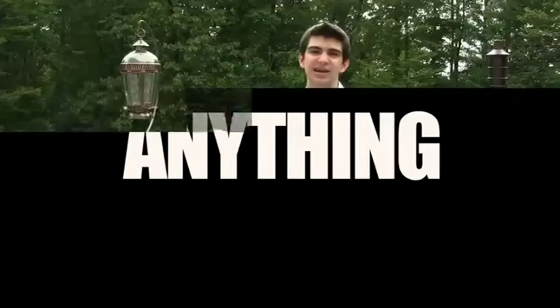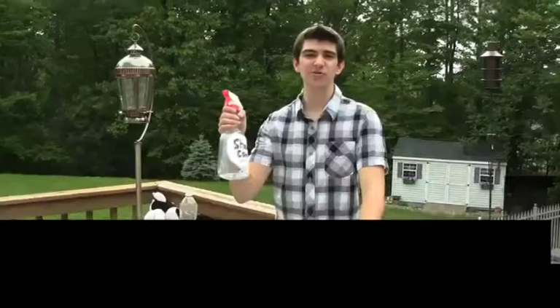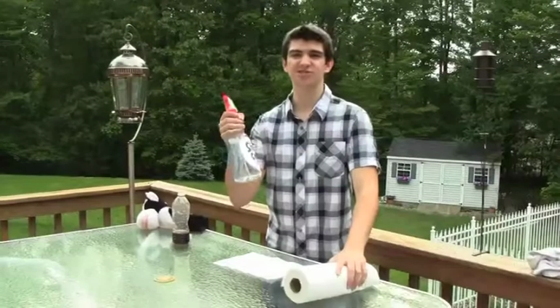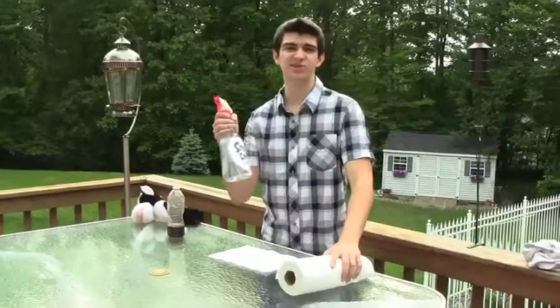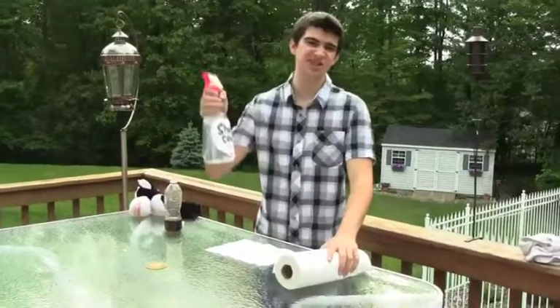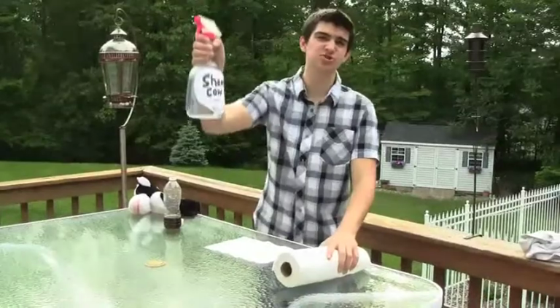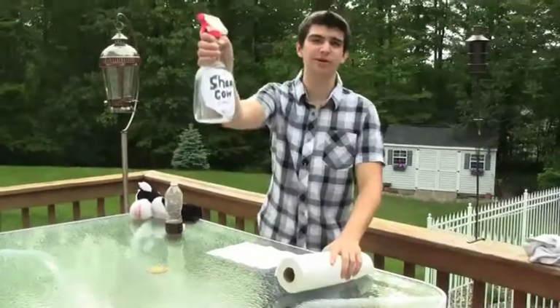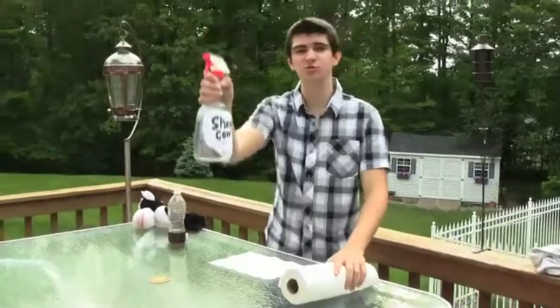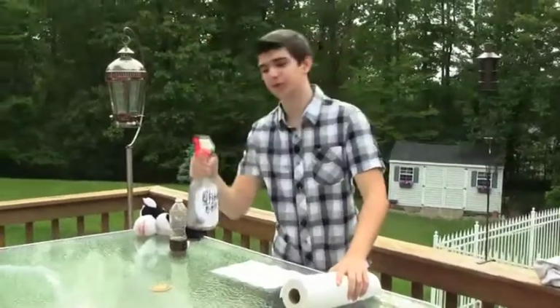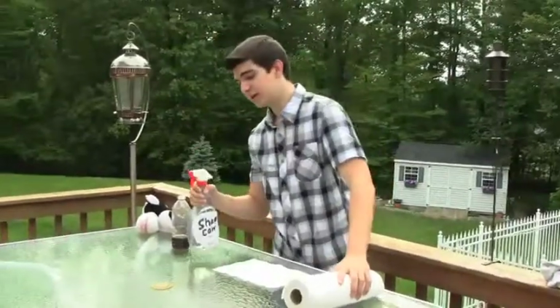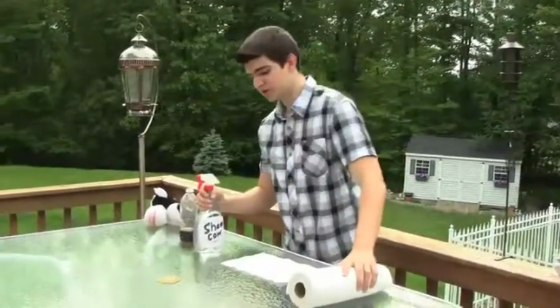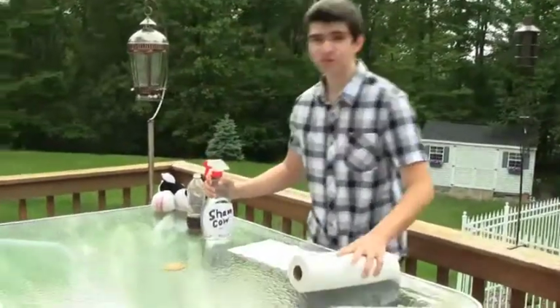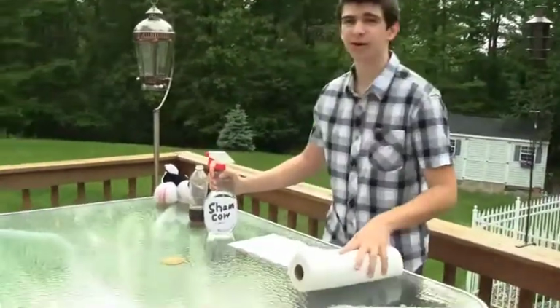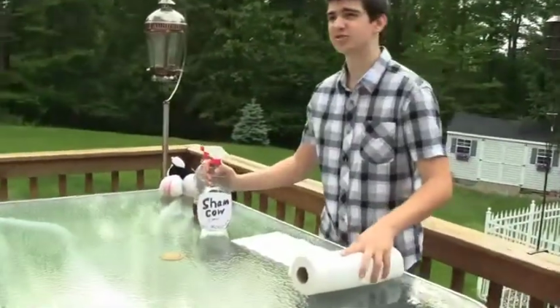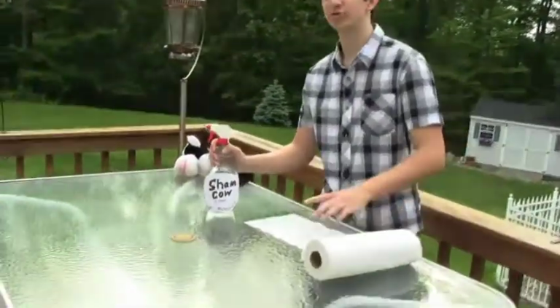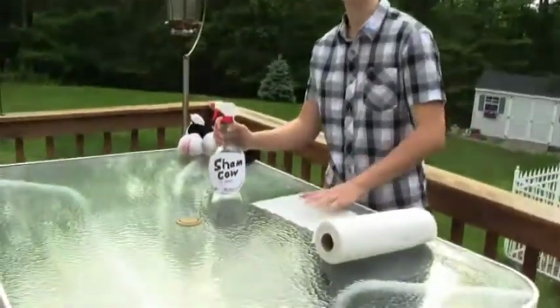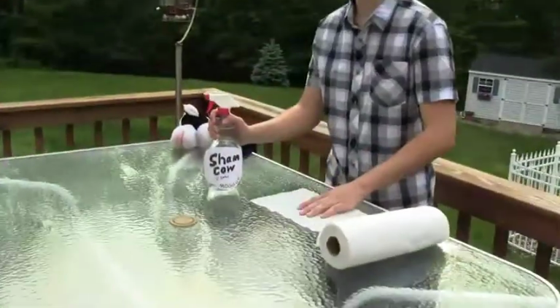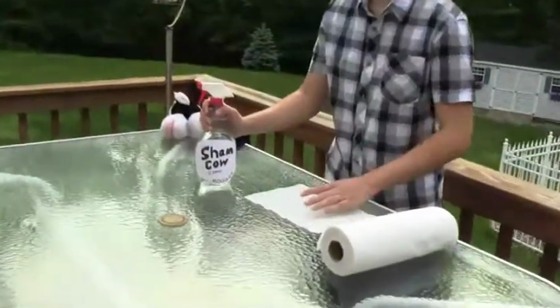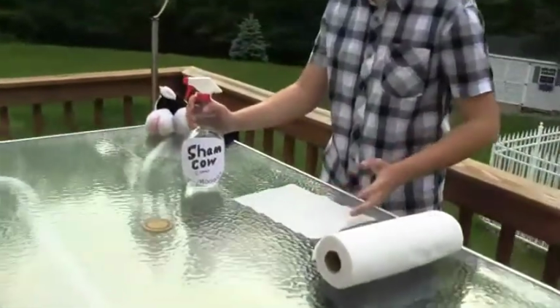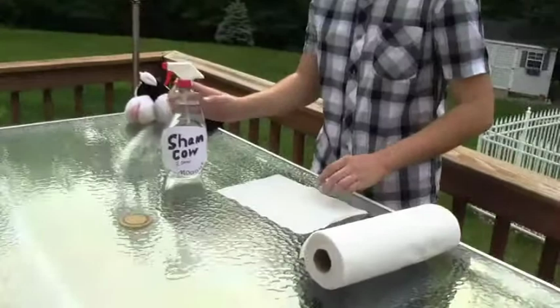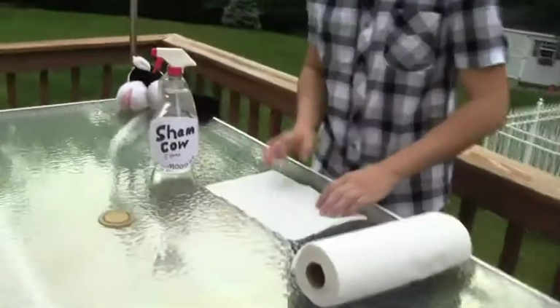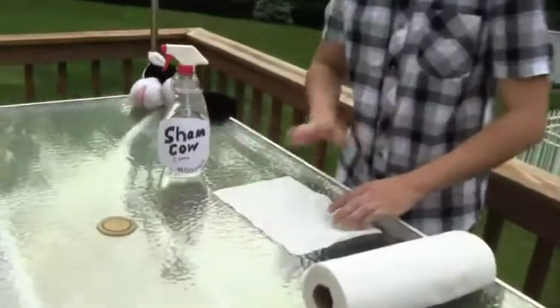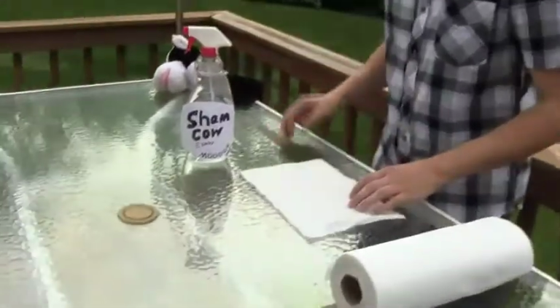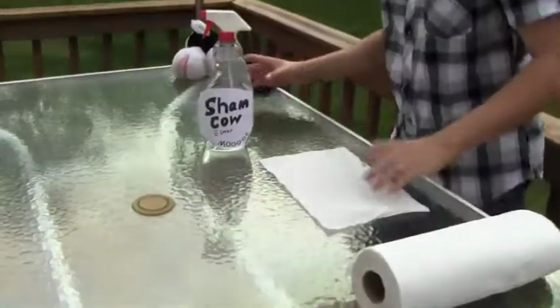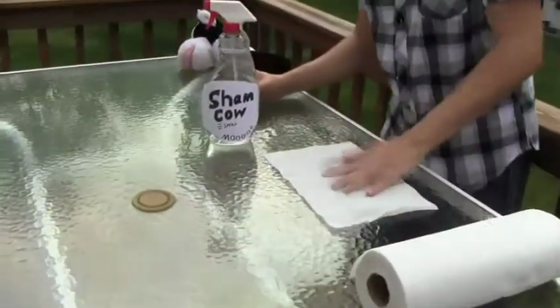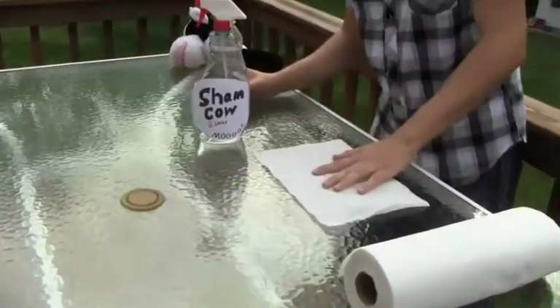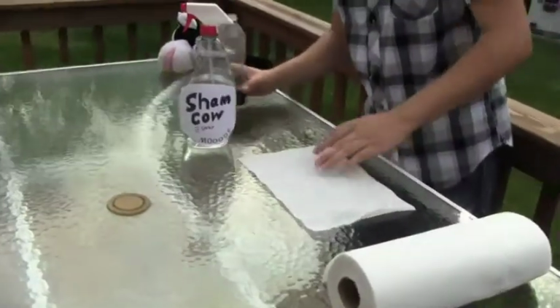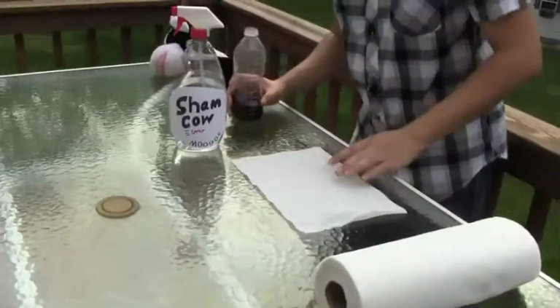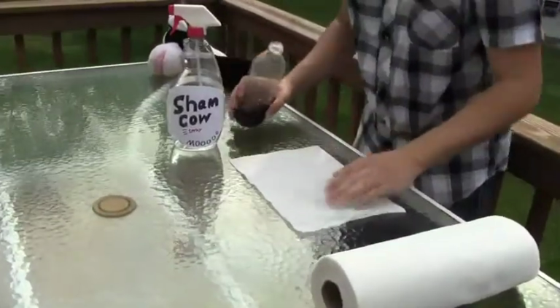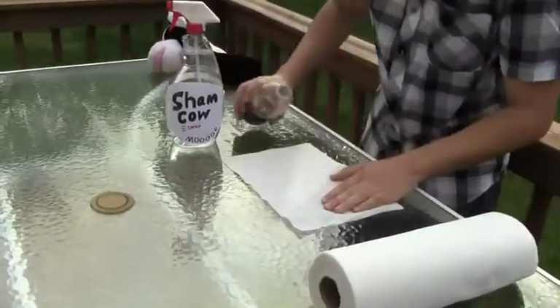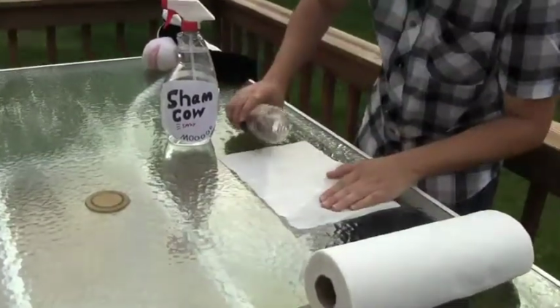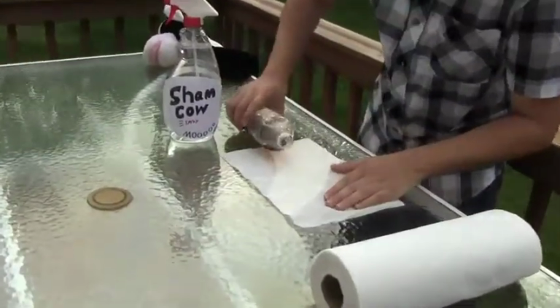Now if you're ordering in the next 30 minutes, you're going to get the Sham Cow spray bottle absolutely free. Now what the Sham Cow spray bottle does is it goes over any stains you have on your carpet or rugs, and it gets rid of them easy.